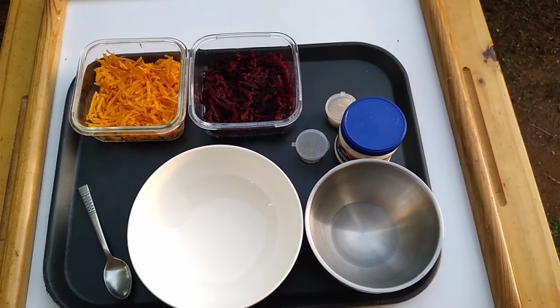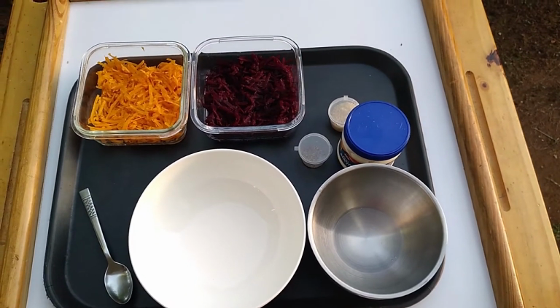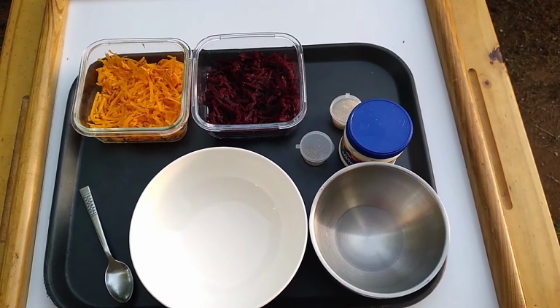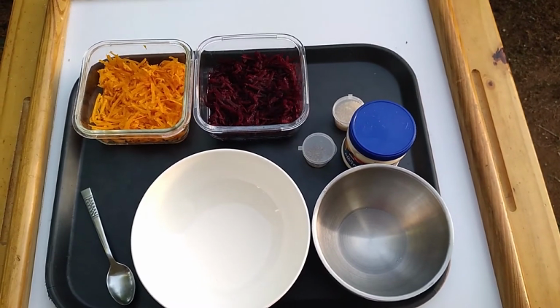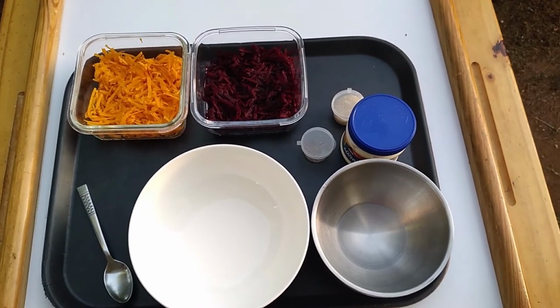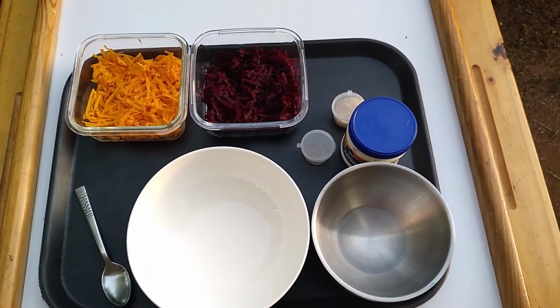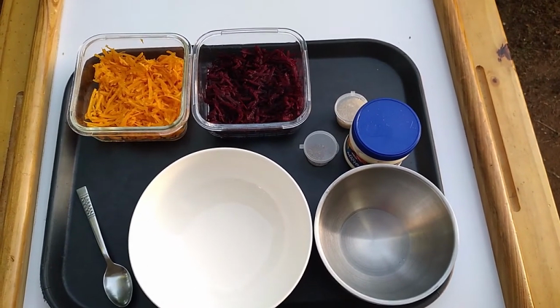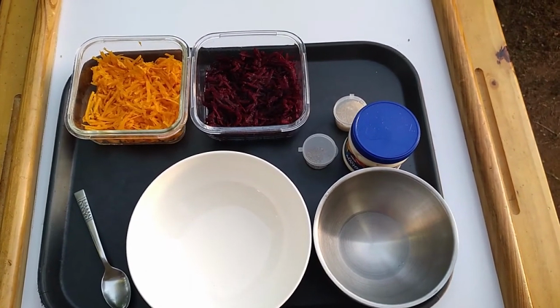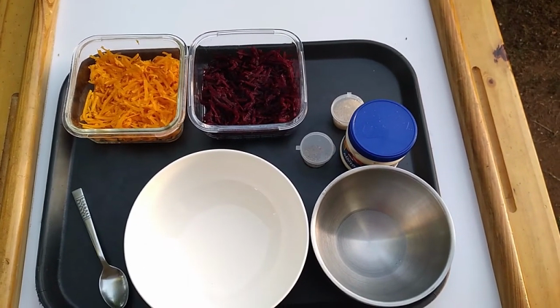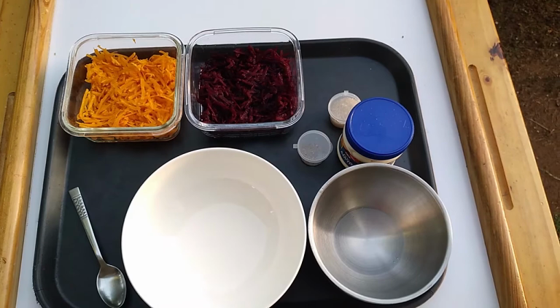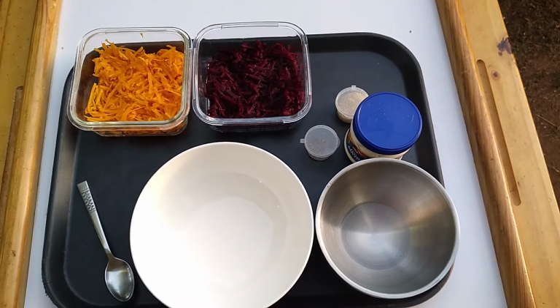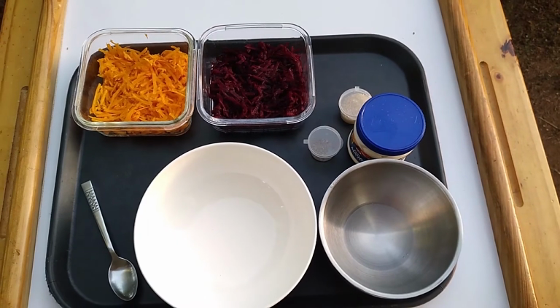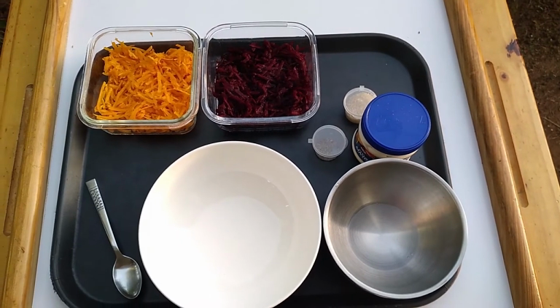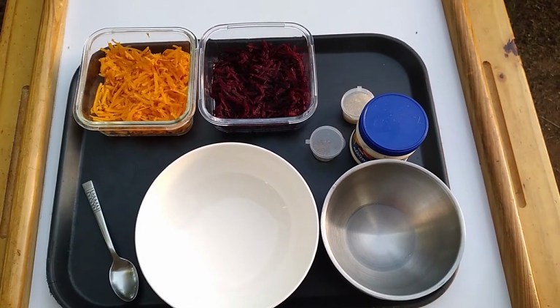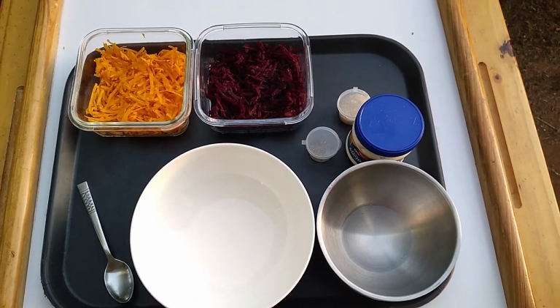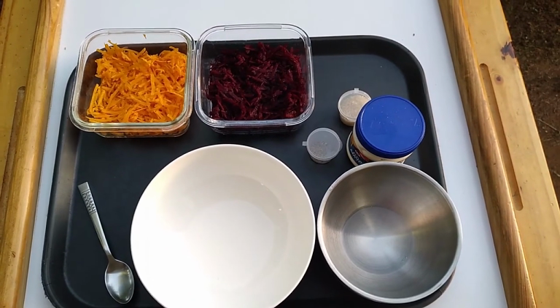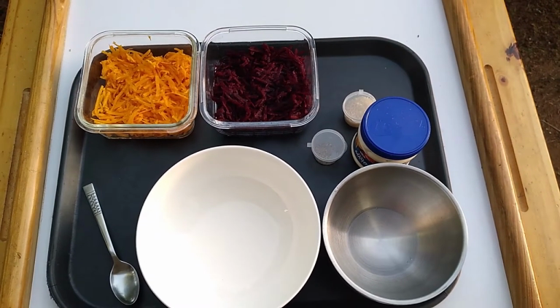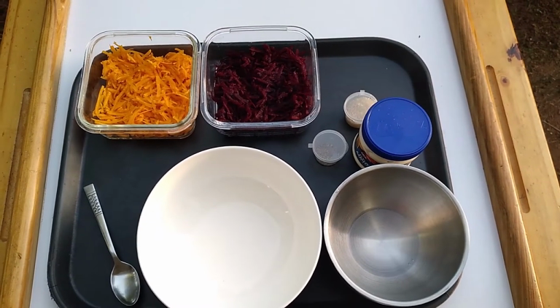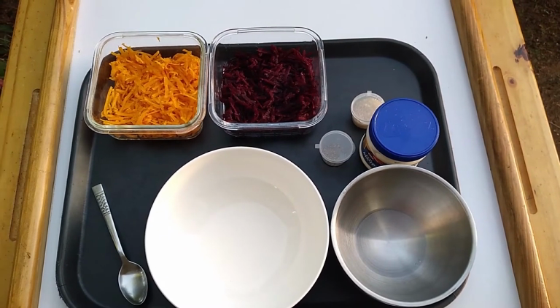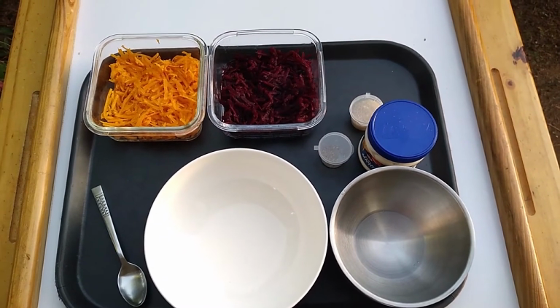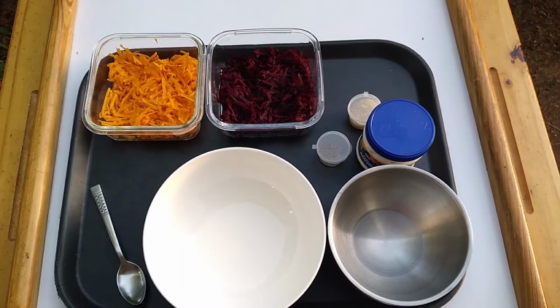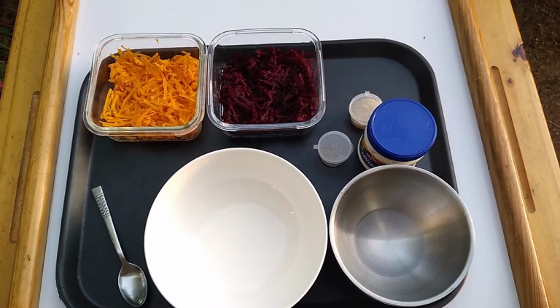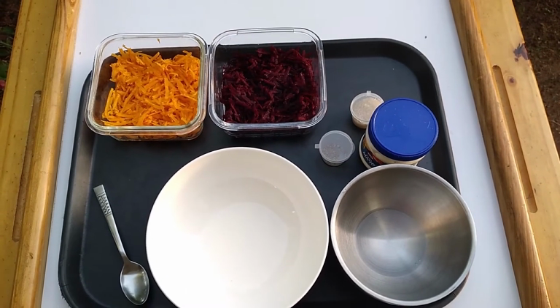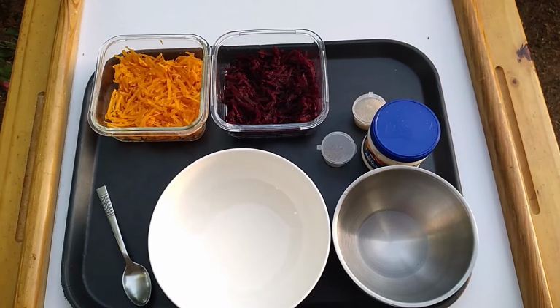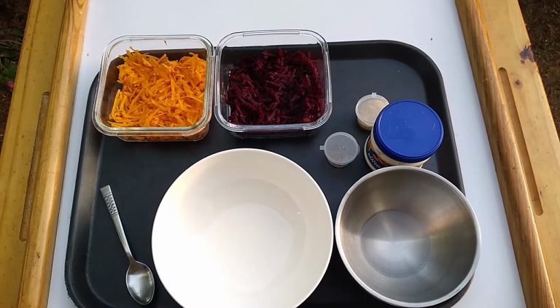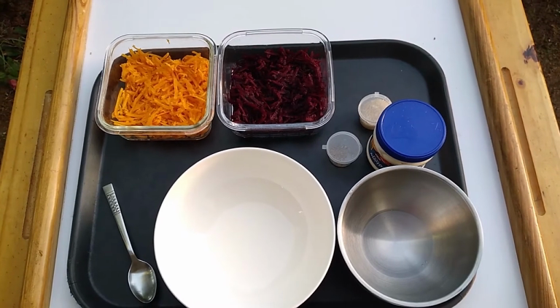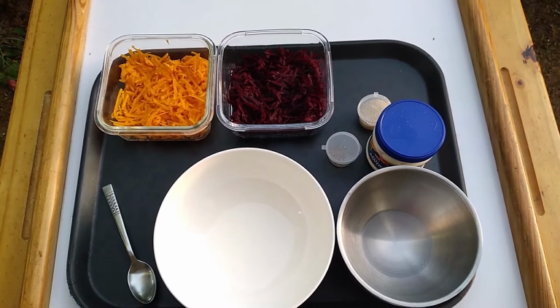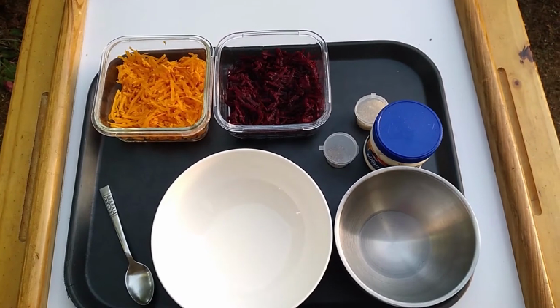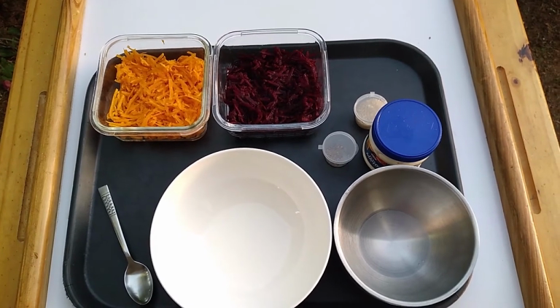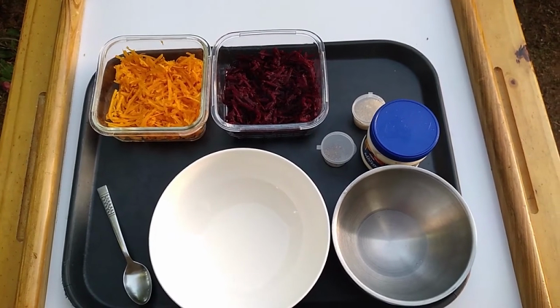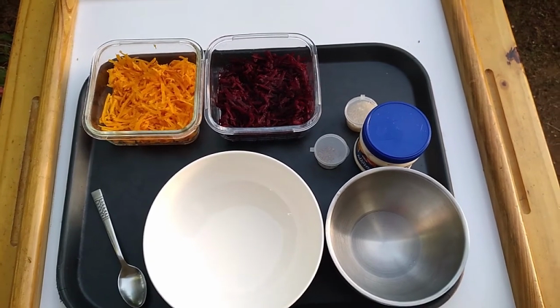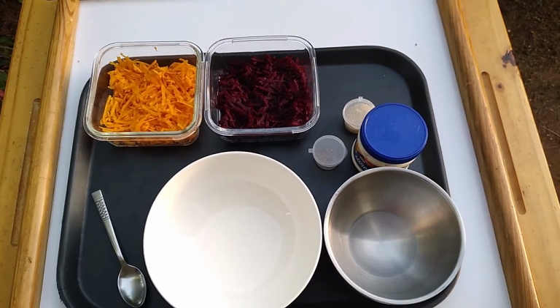Wagwan massive, I'm Fziba, welcome back to my channel where I share with you how I live naturally on a budget. This video was specially requested and so I'll be sharing with you one of my original recipes.